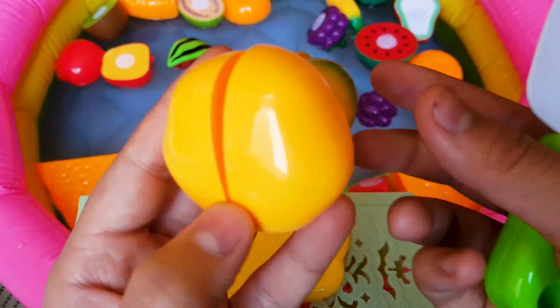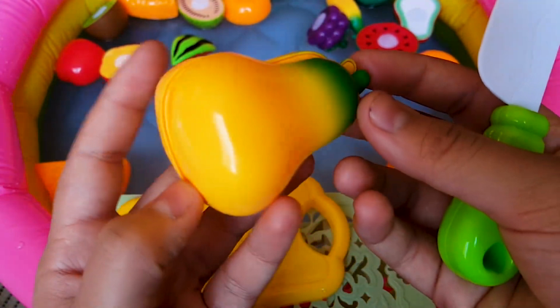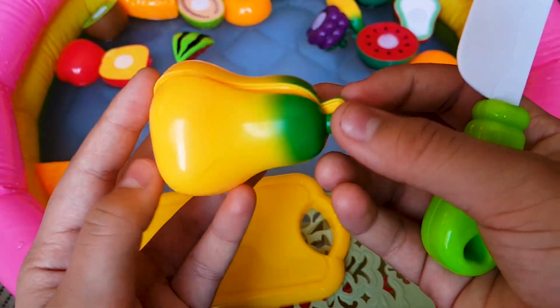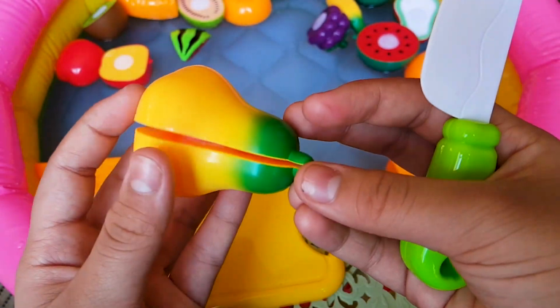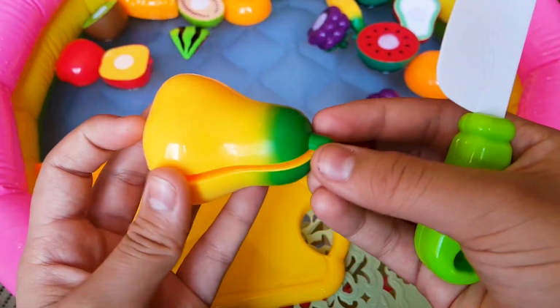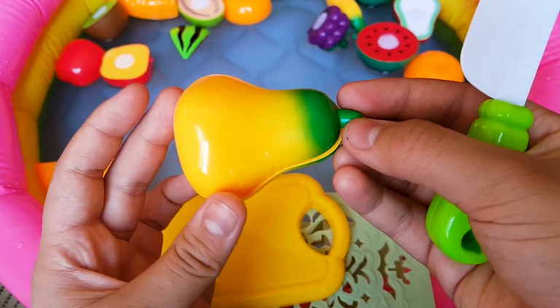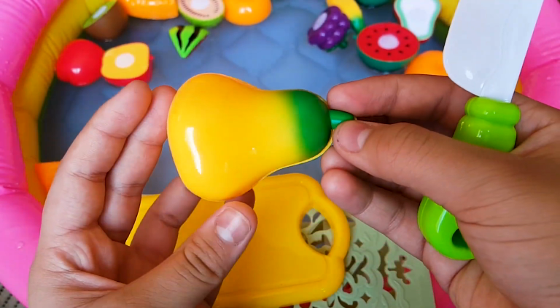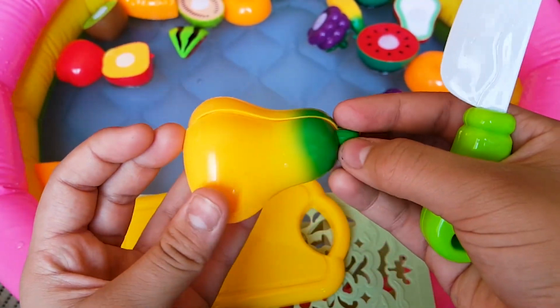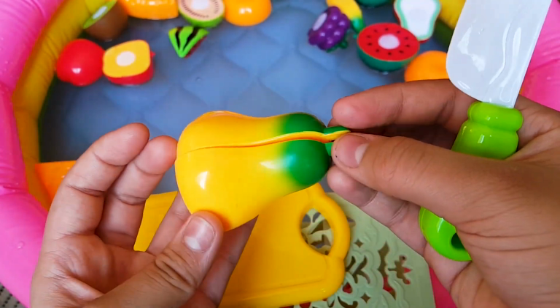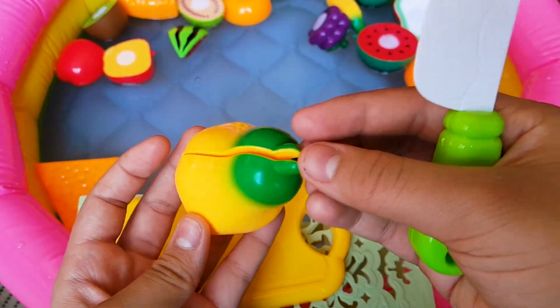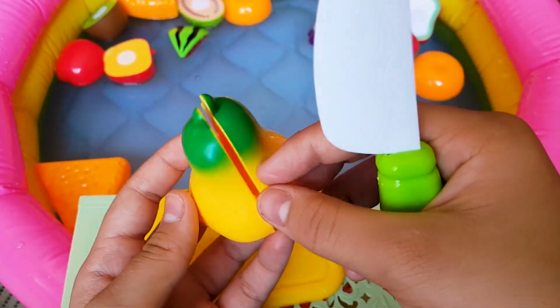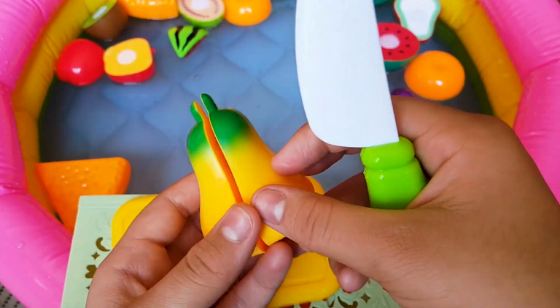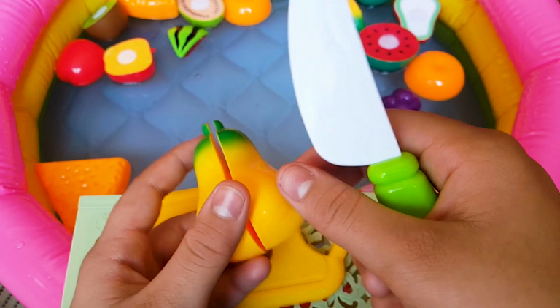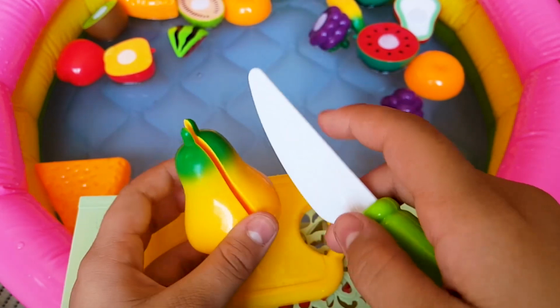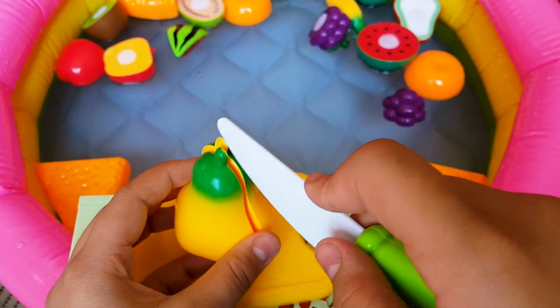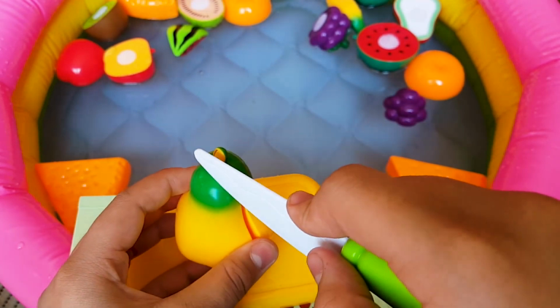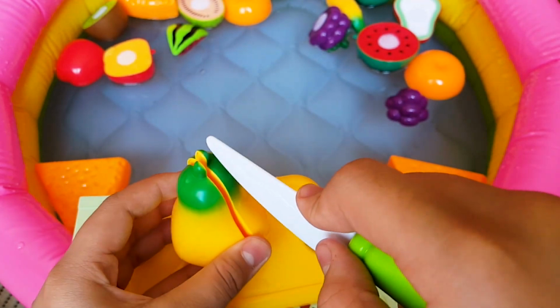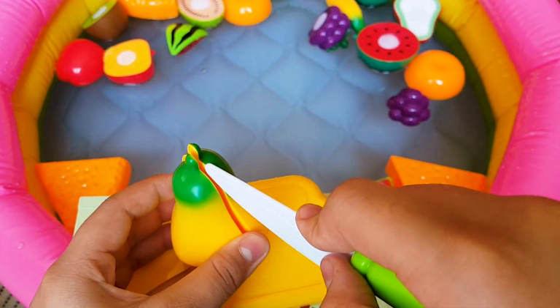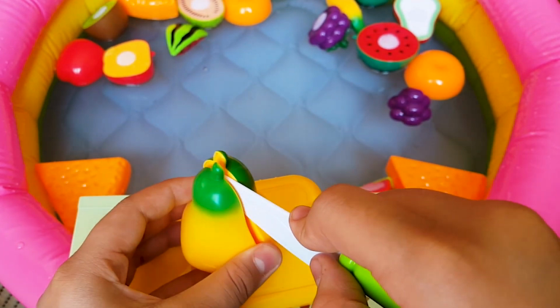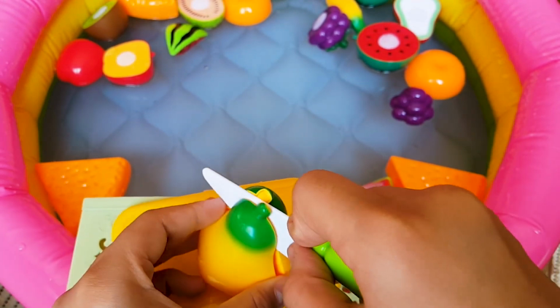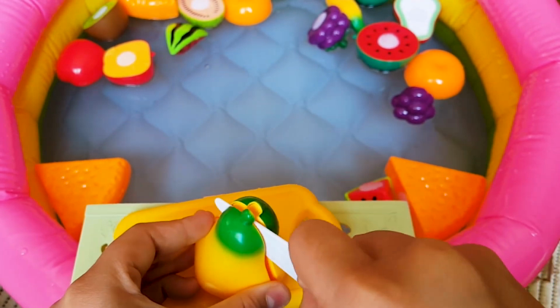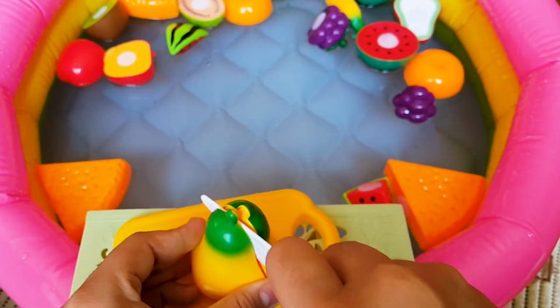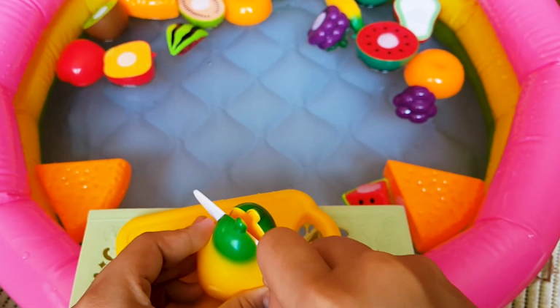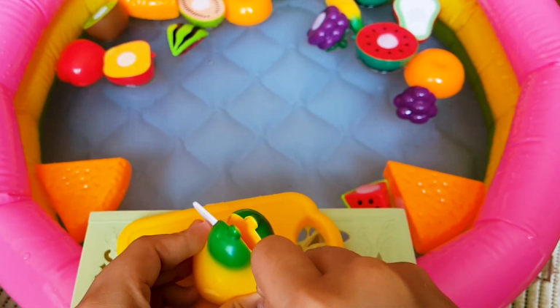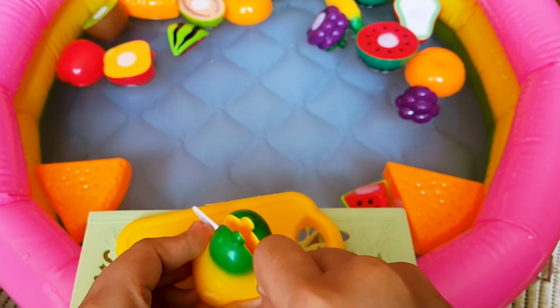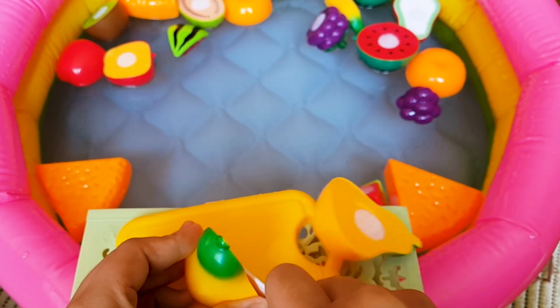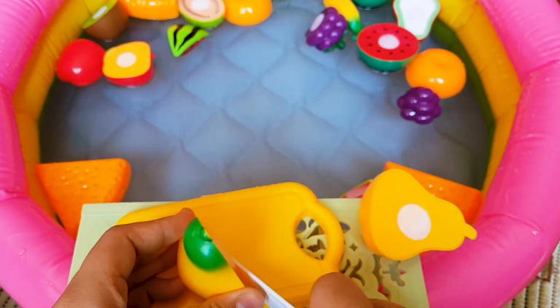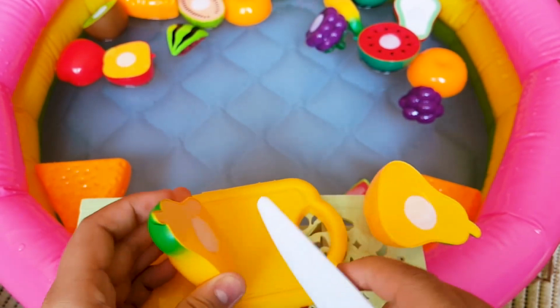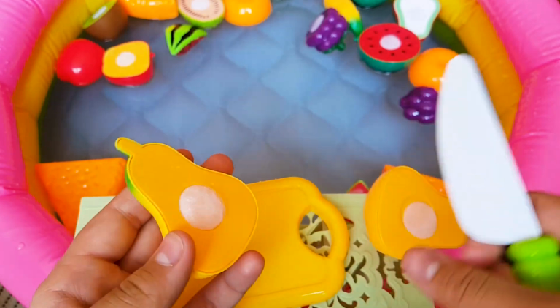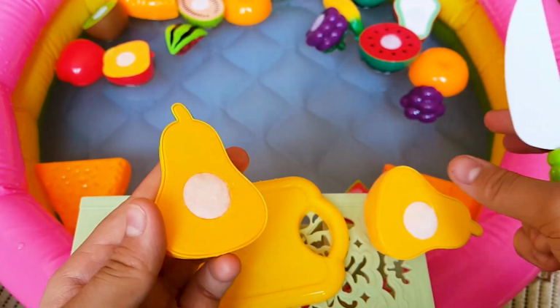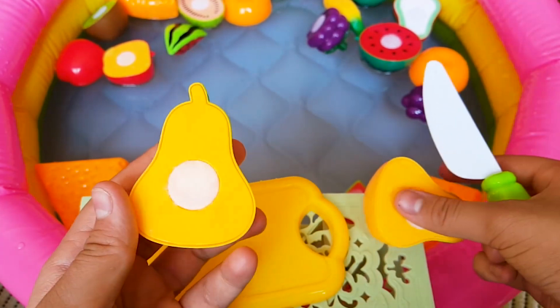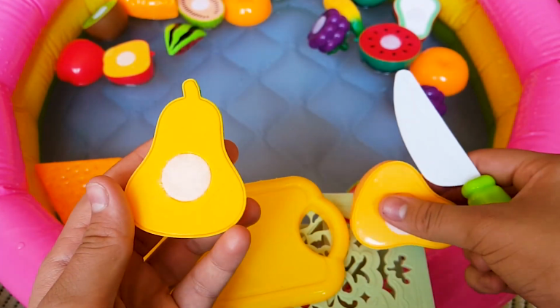This is a pear. There's some green on the top of it and yellow on the bottom. It's yellow on the inside.